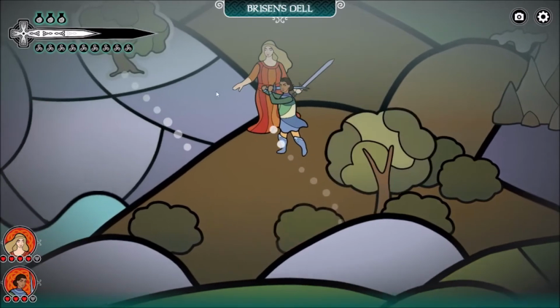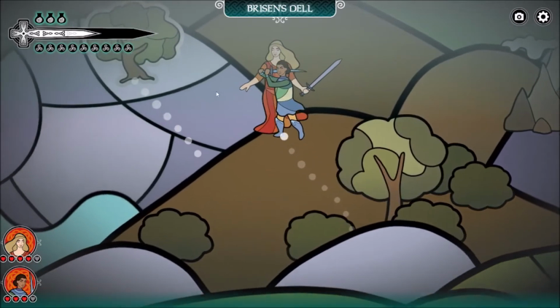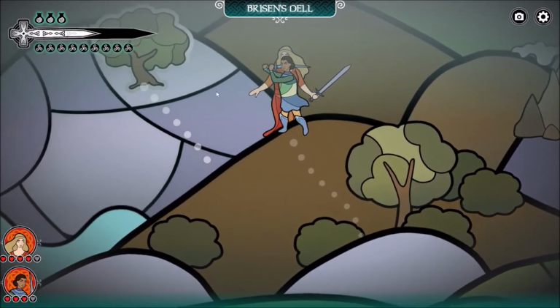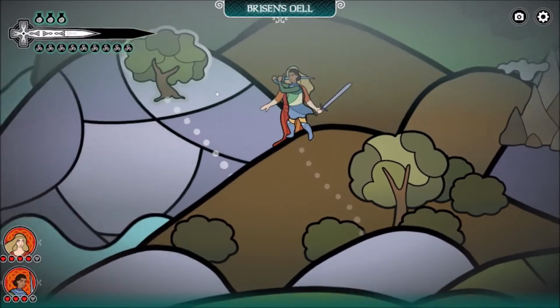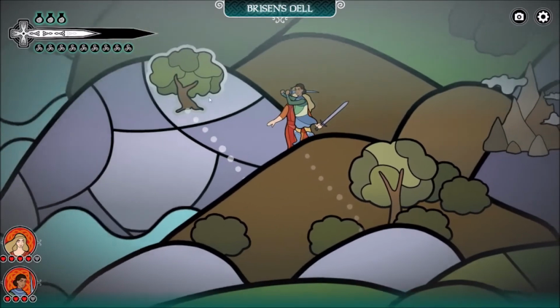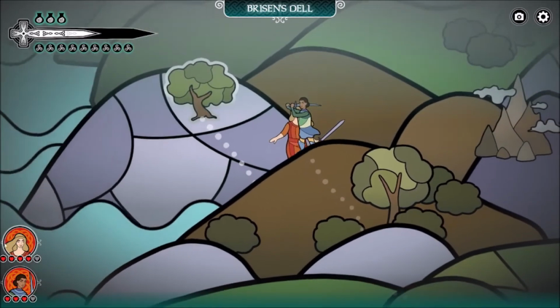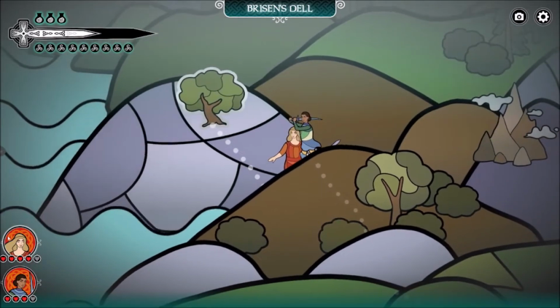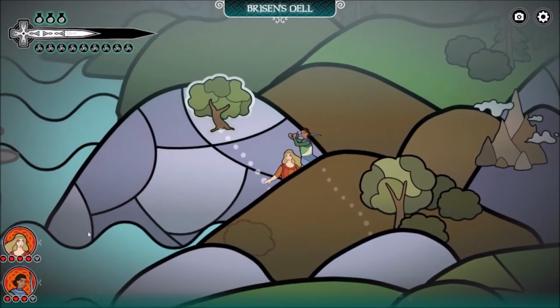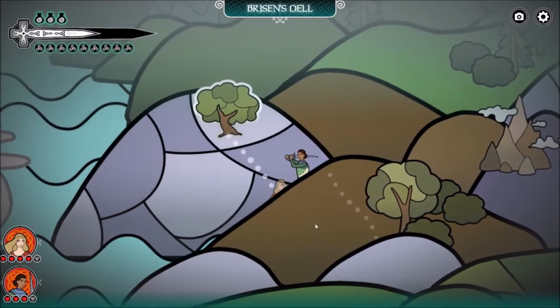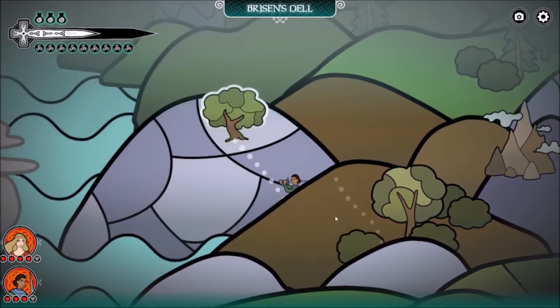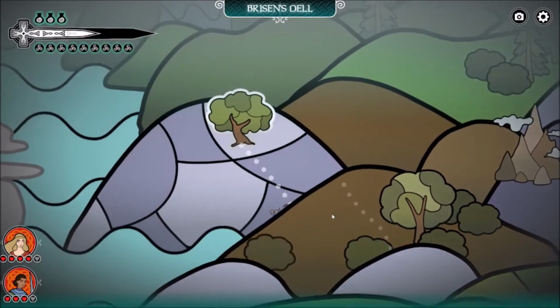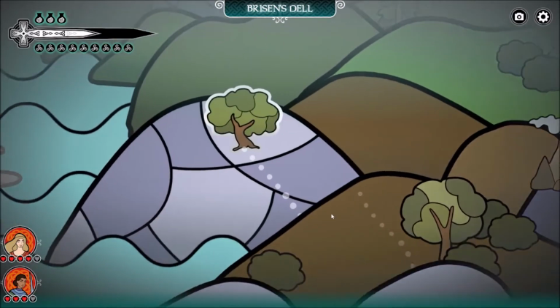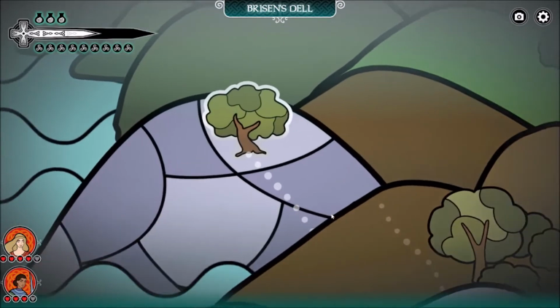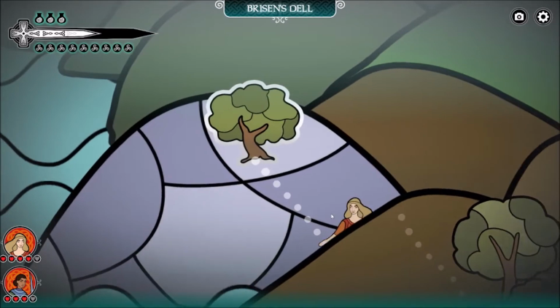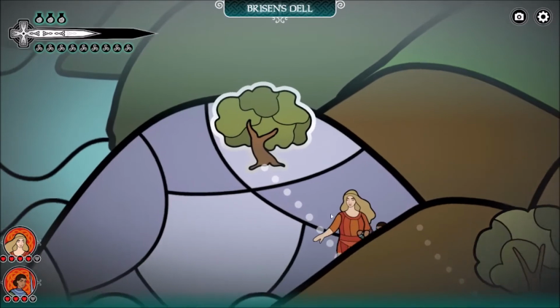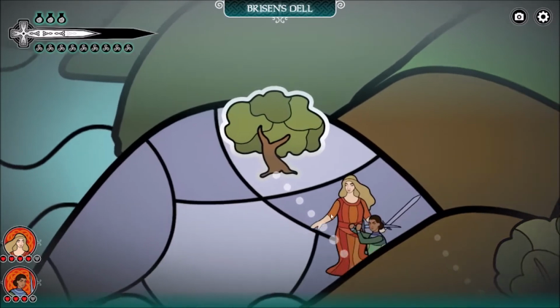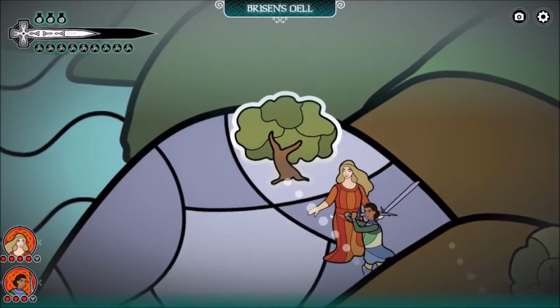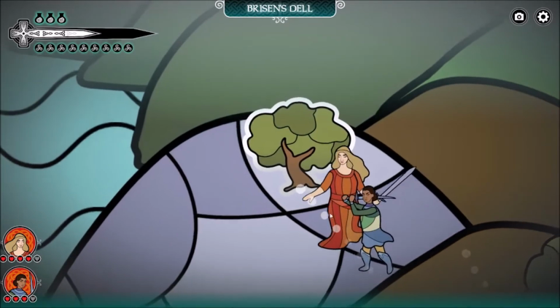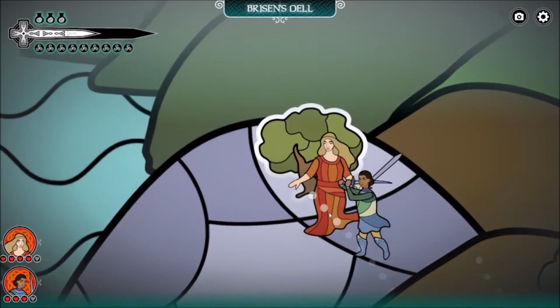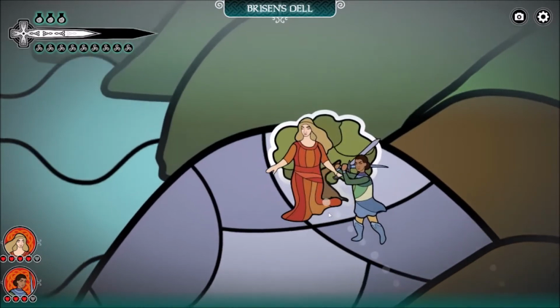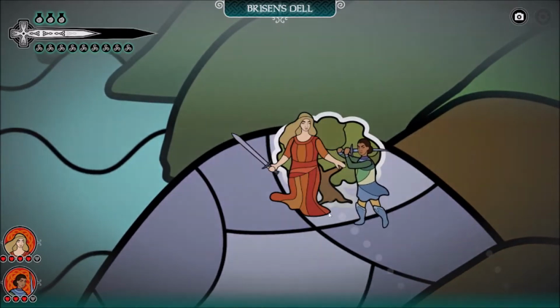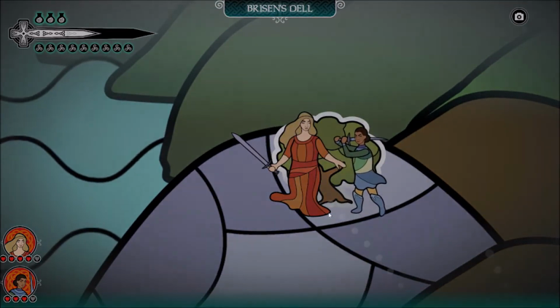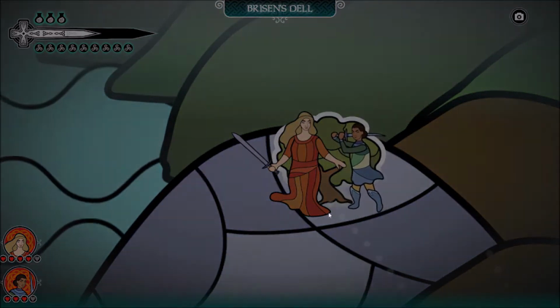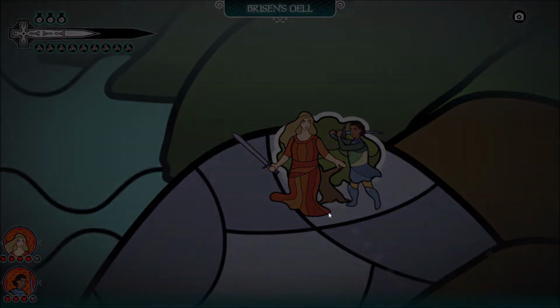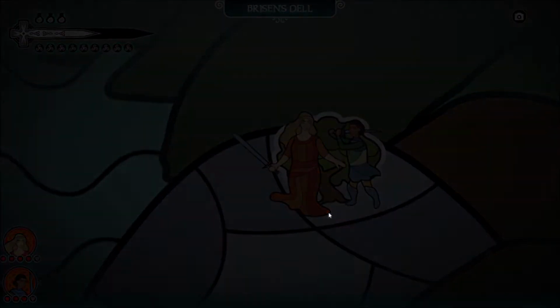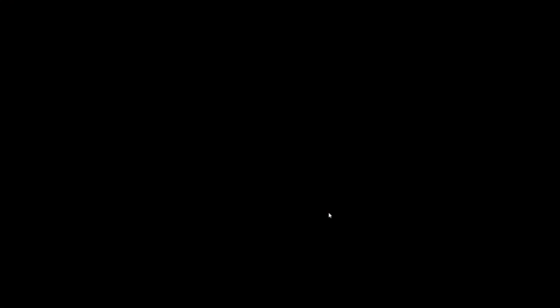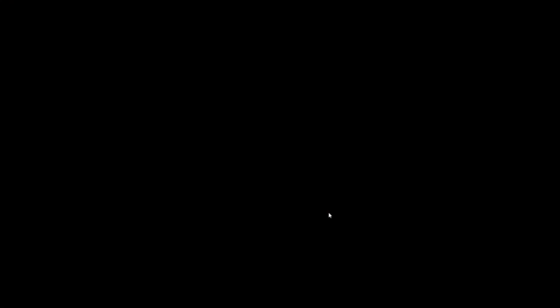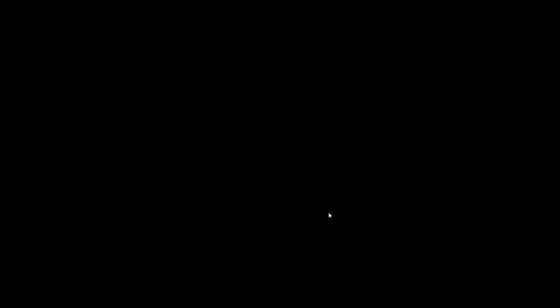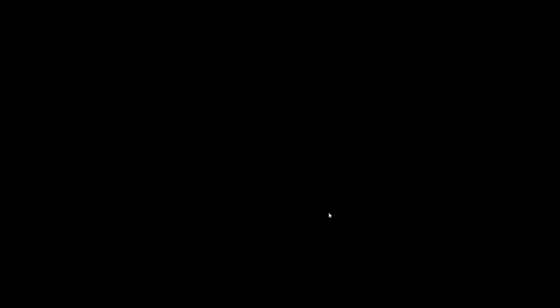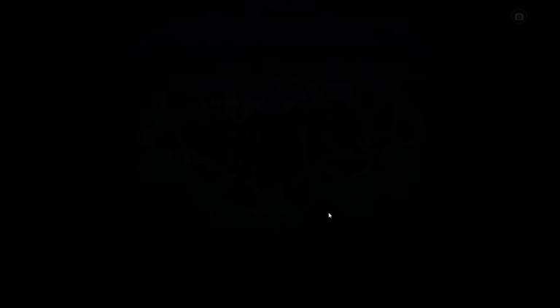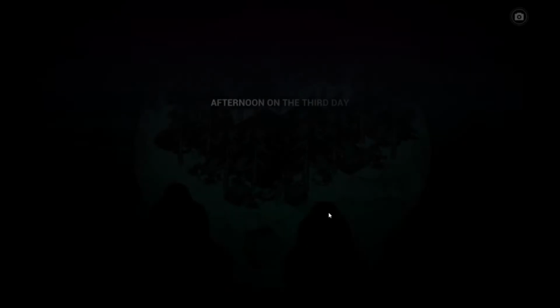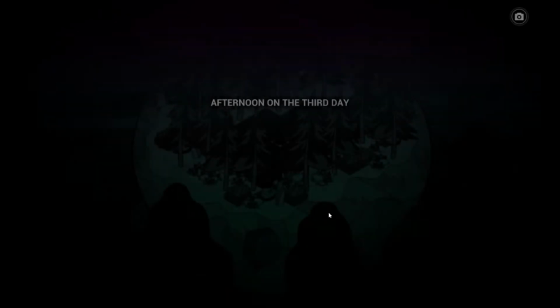You only start with one character, but along the way you can recruit allies to assist you. In this gameplay, I recruited one lady — Ada — for her to help me in the final battle.